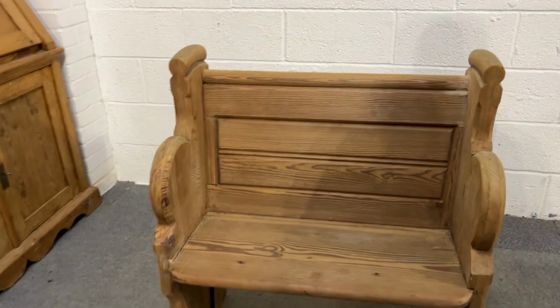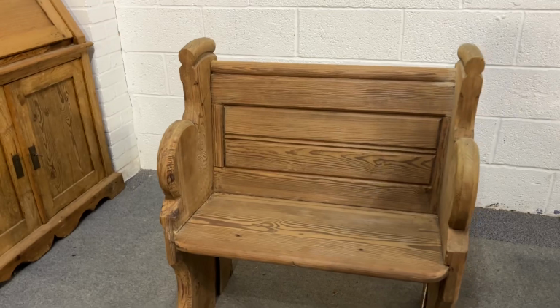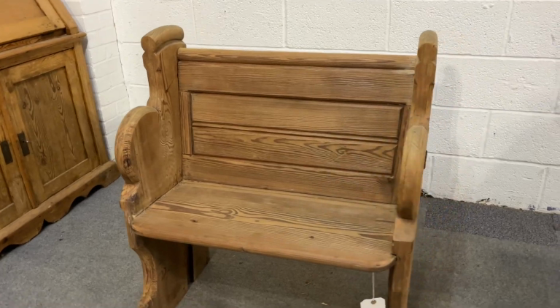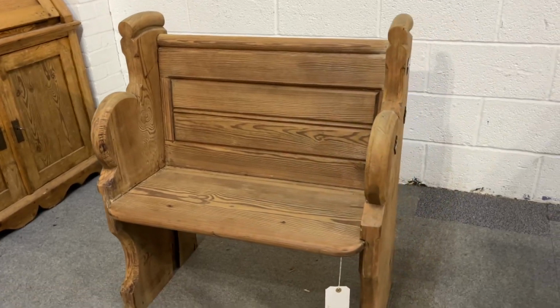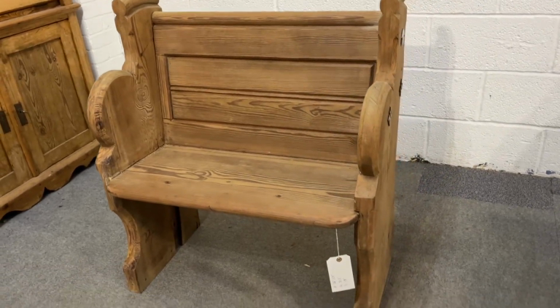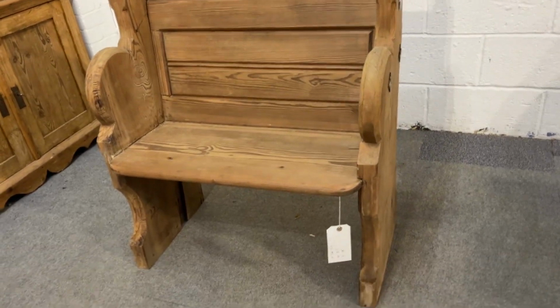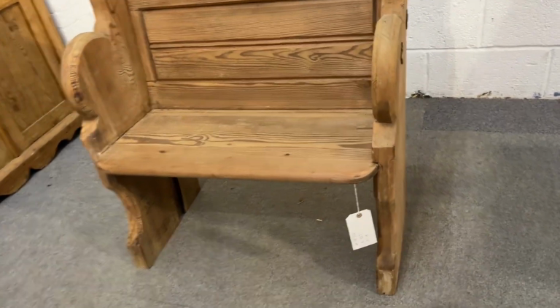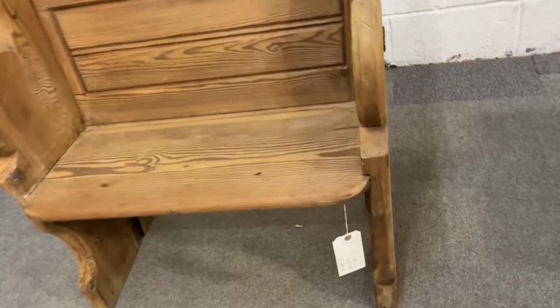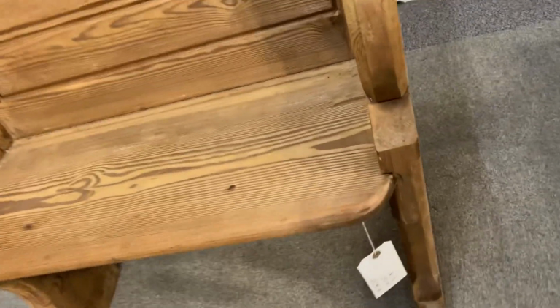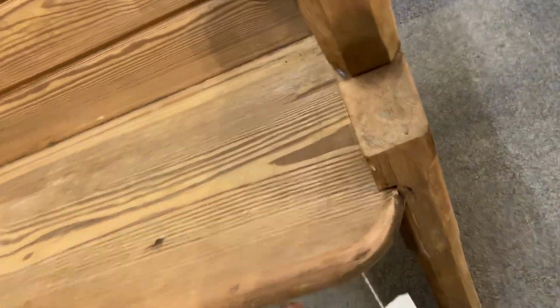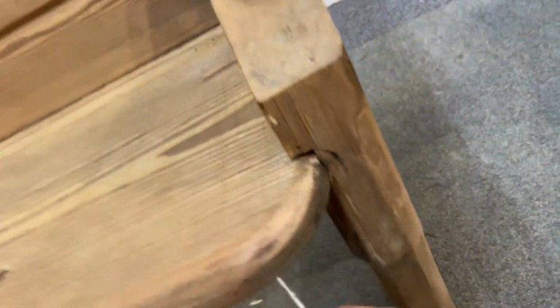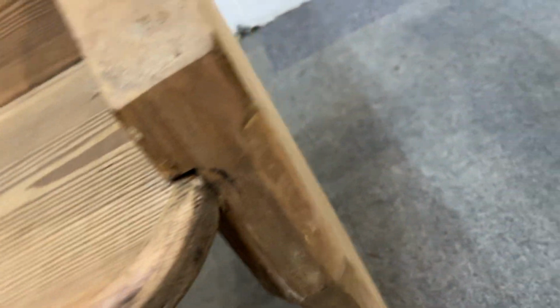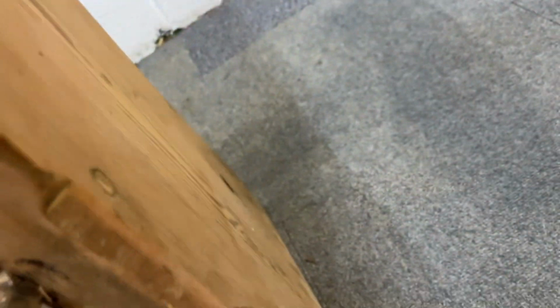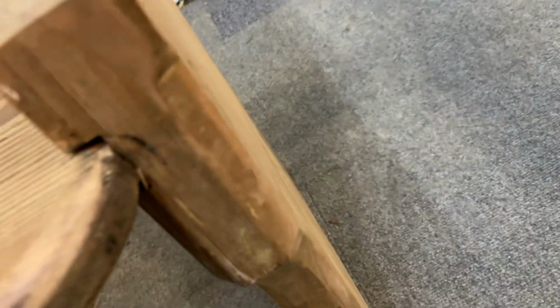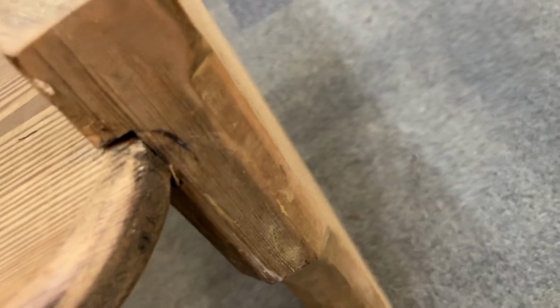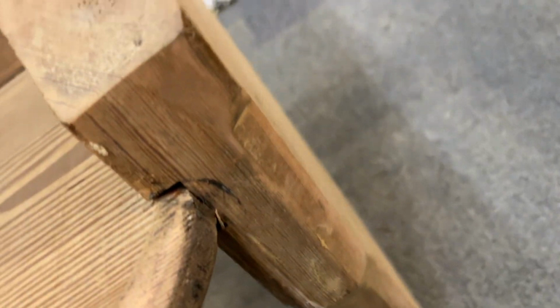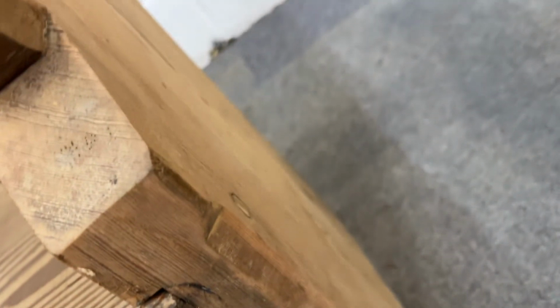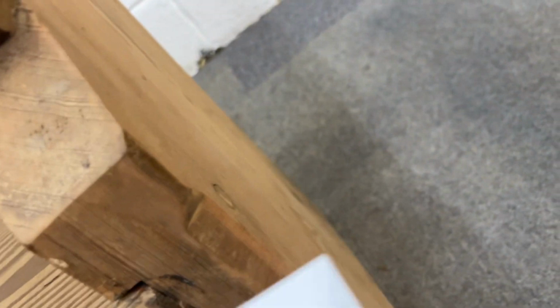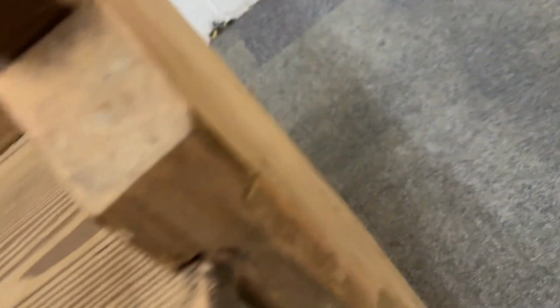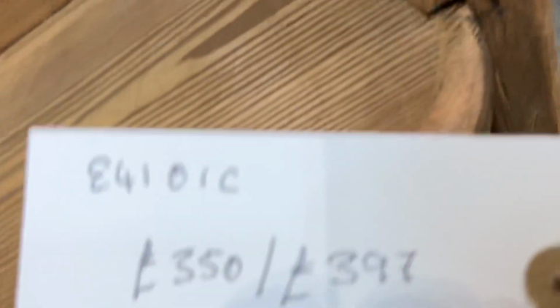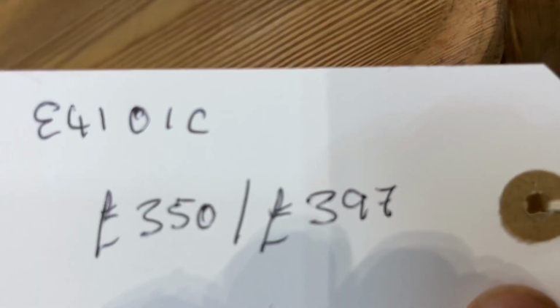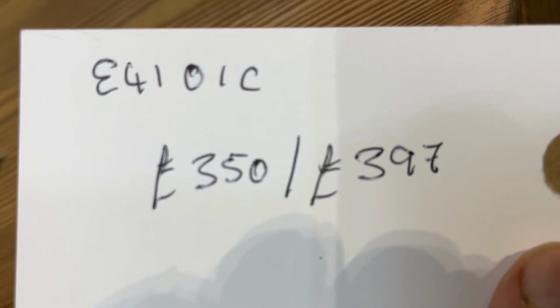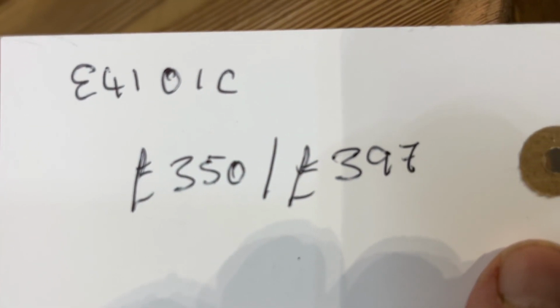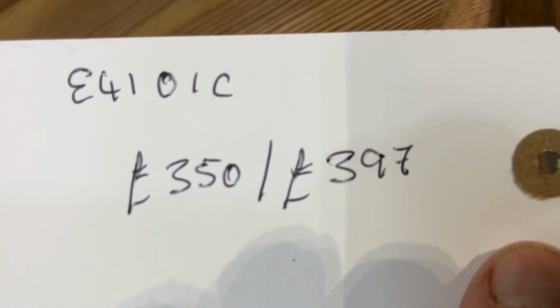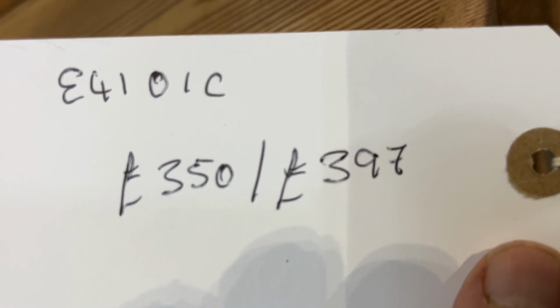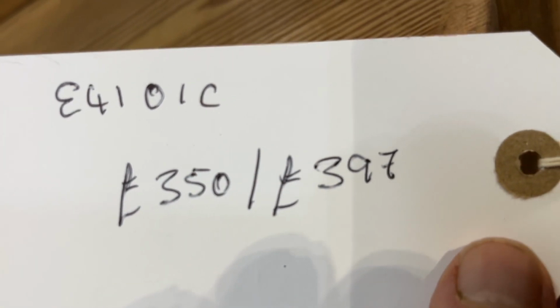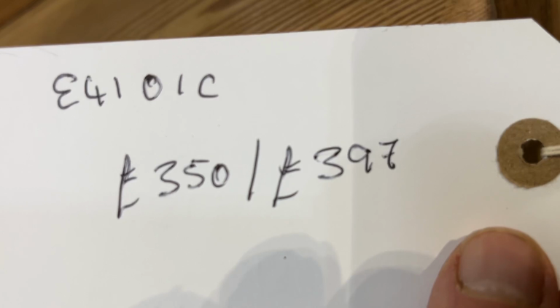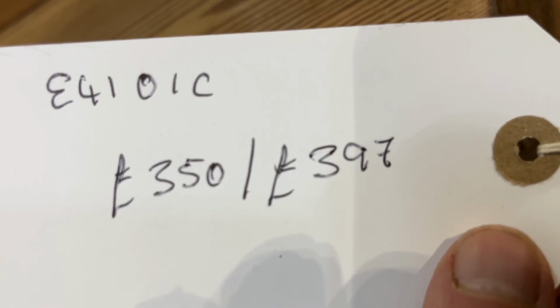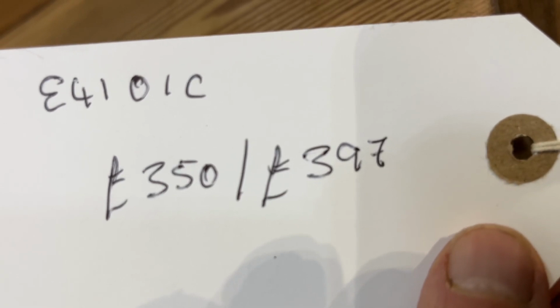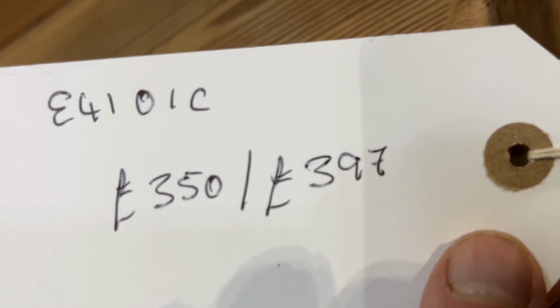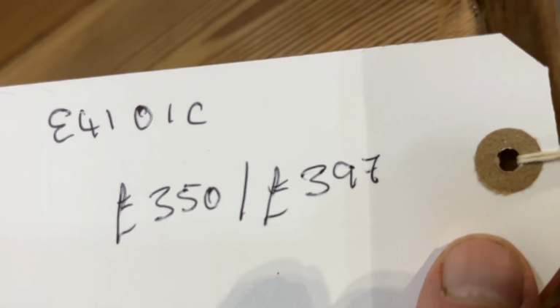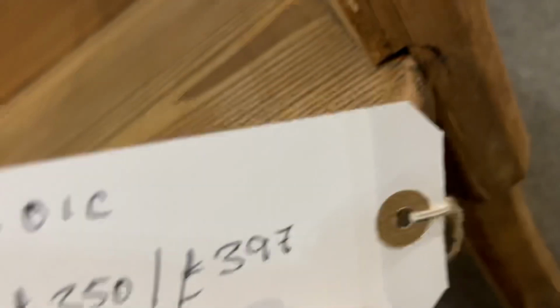In nice solid sturdy condition, and currently in bare wood. The code number is E4101C. It's £350 as it is, £397 if you'd like it waxed.